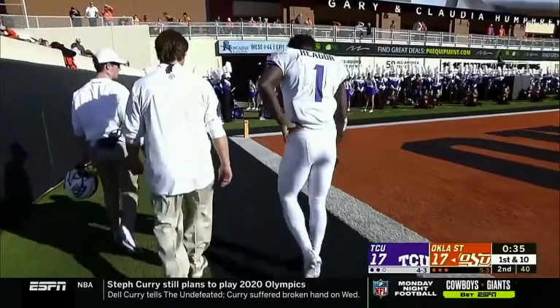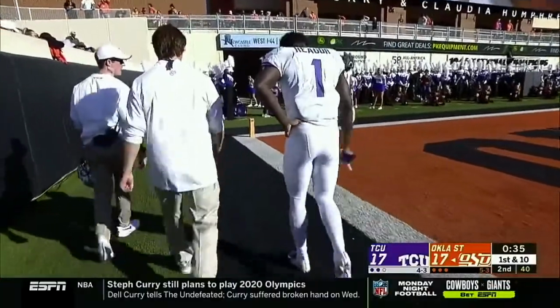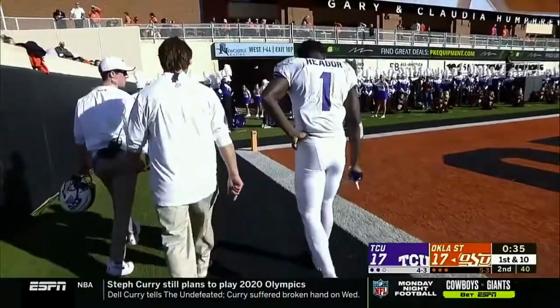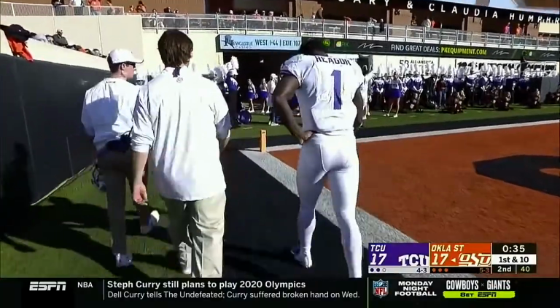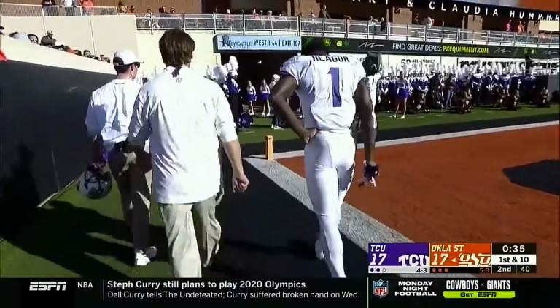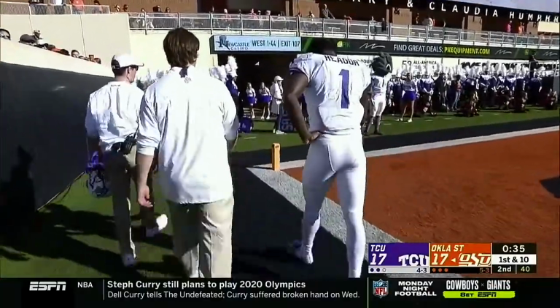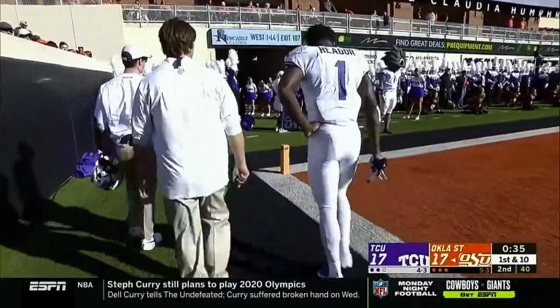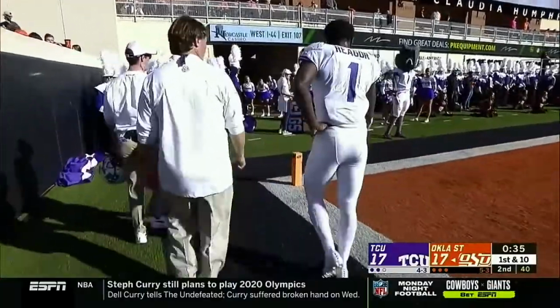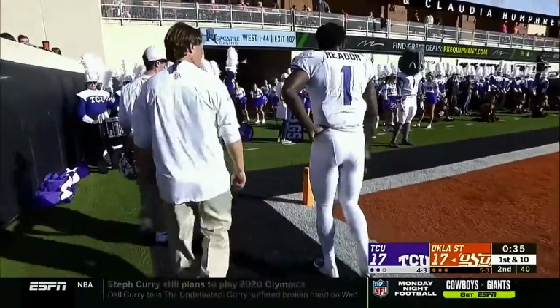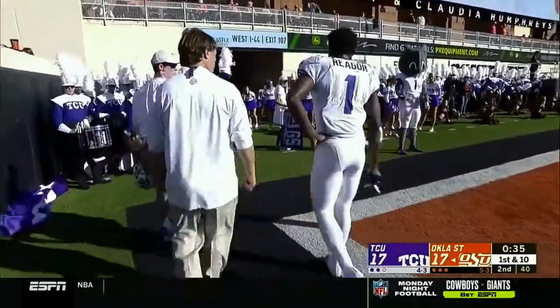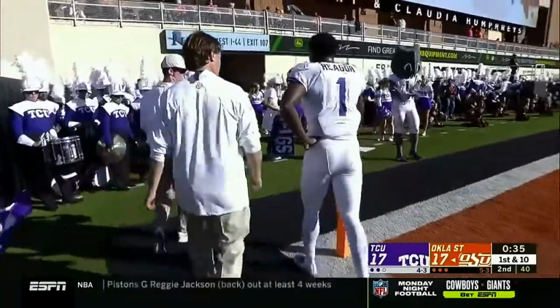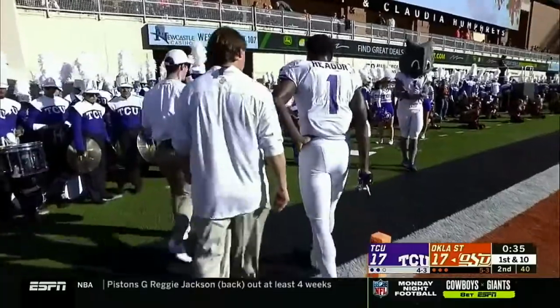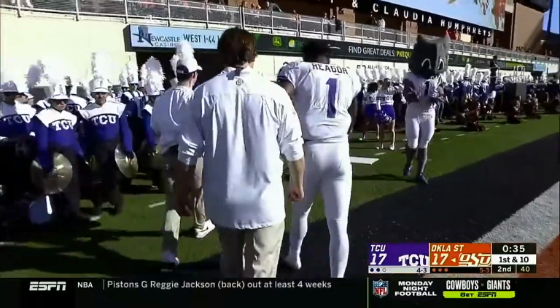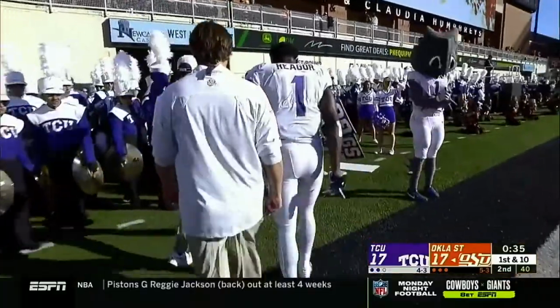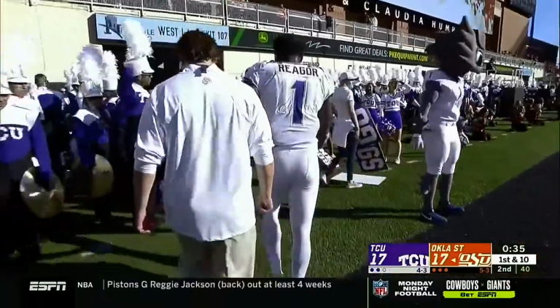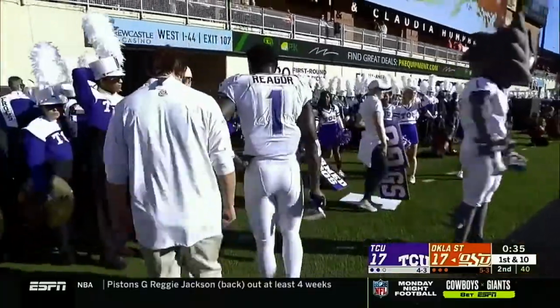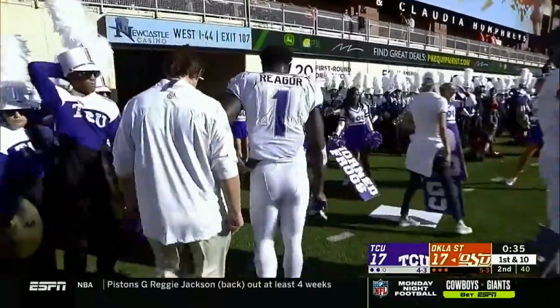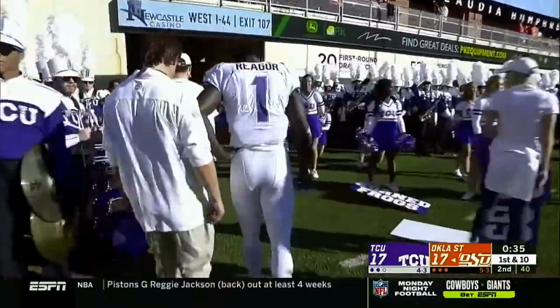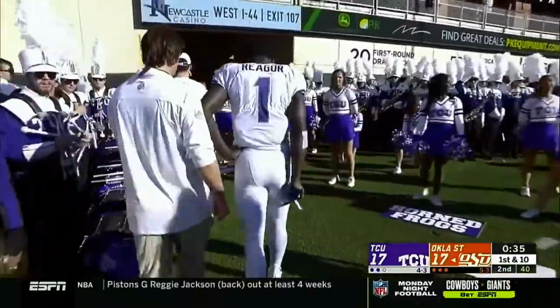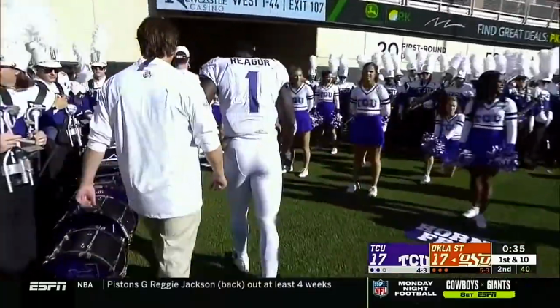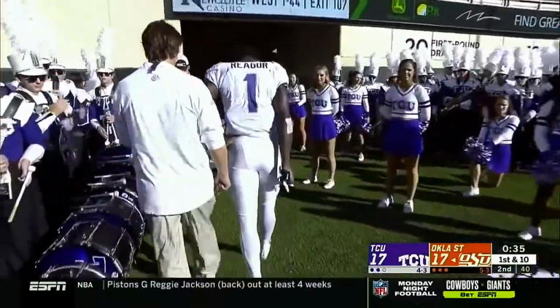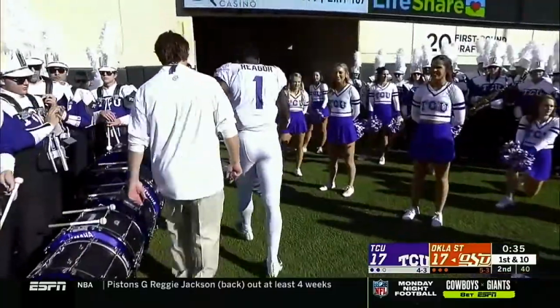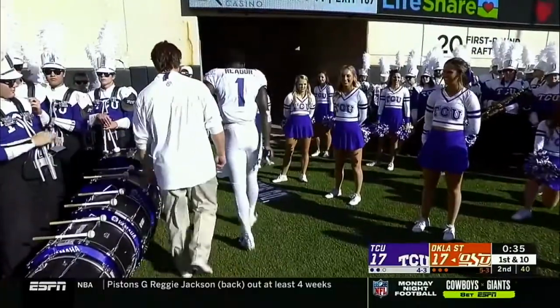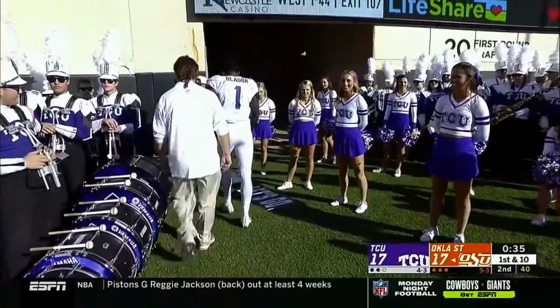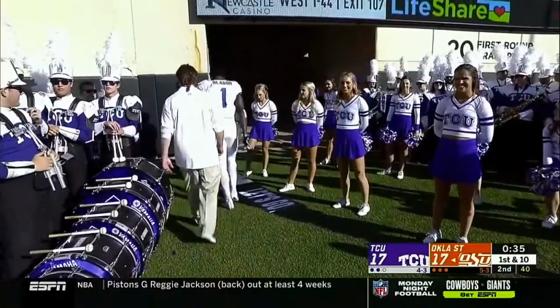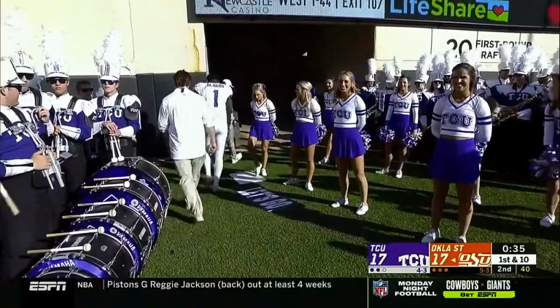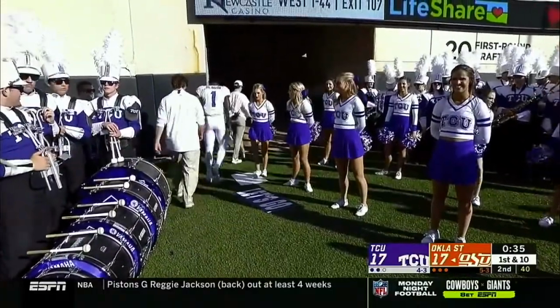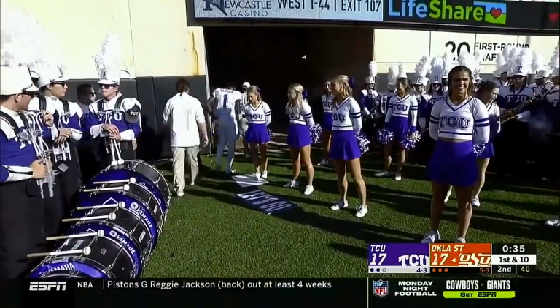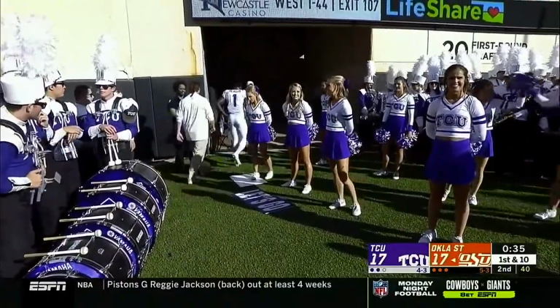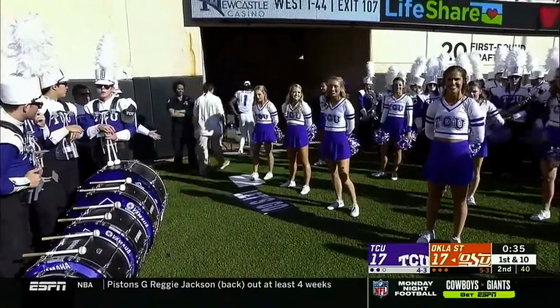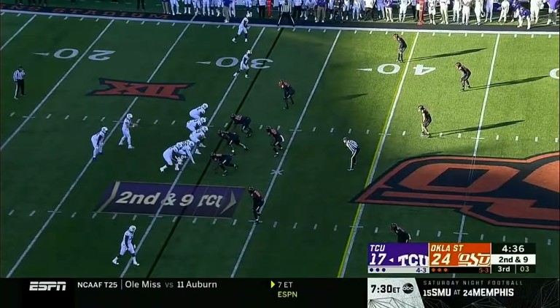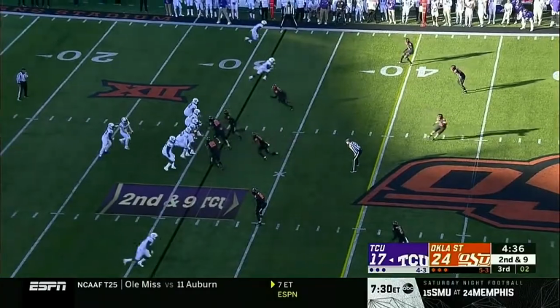We've seen both these freshman quarterbacks play well, but that's a sight we don't like to see. One of the most explosive athletes not just in the Big 12 but in all of college football — the guy that had the game-winning touchdown a week ago in that win against Texas.